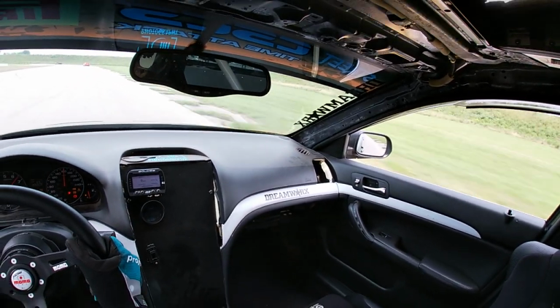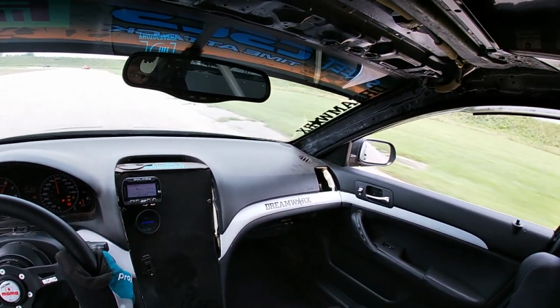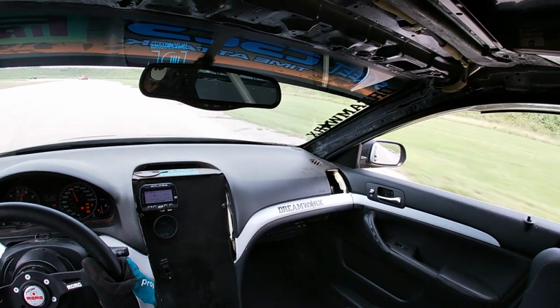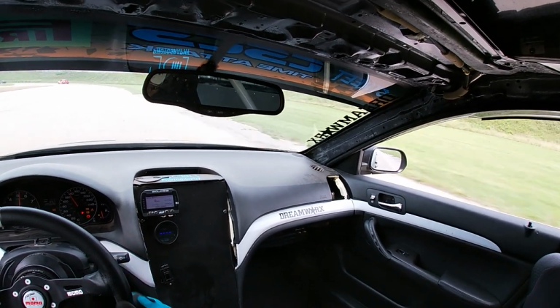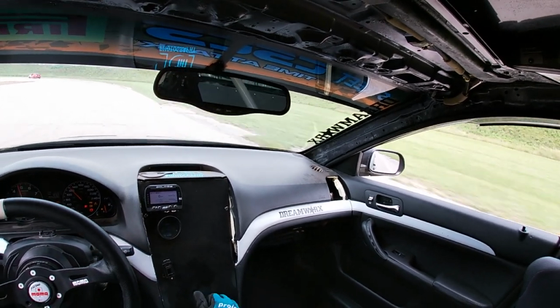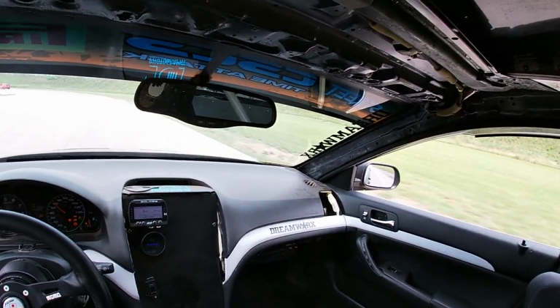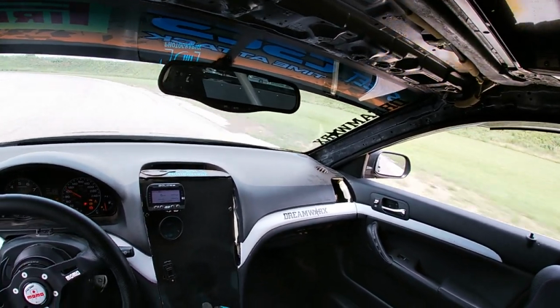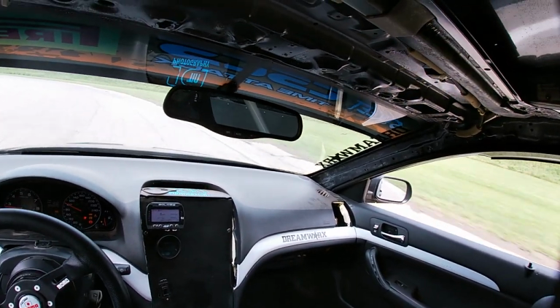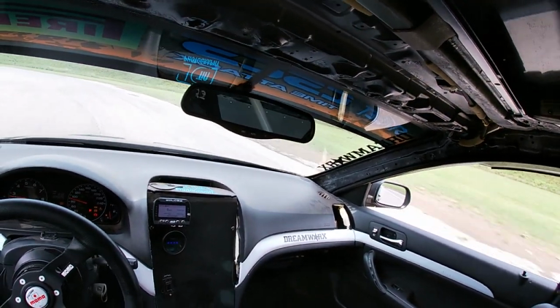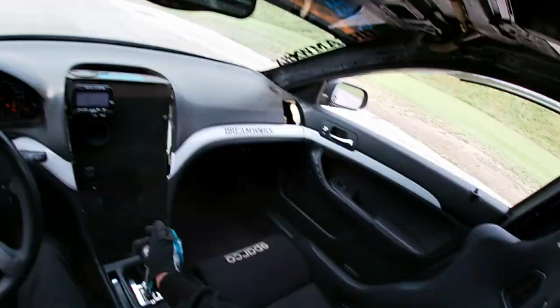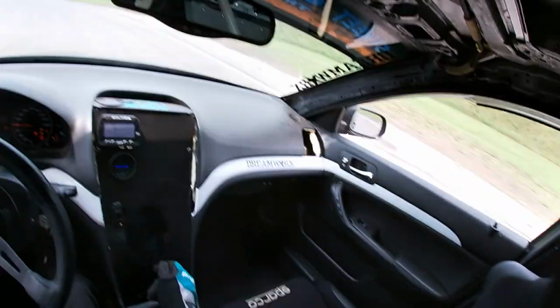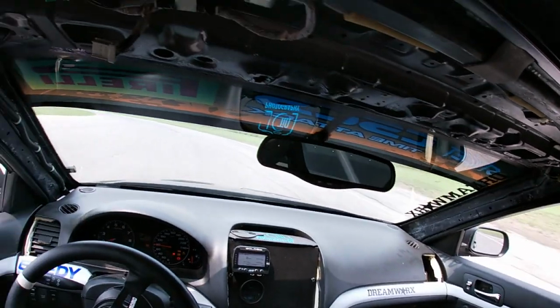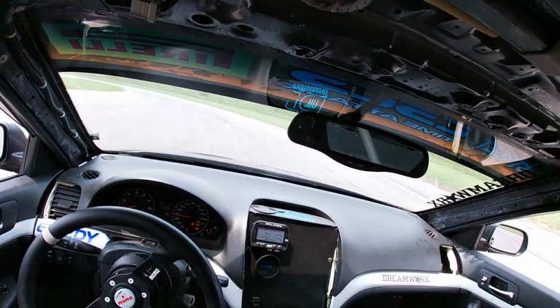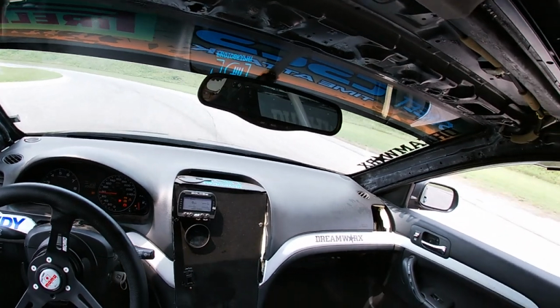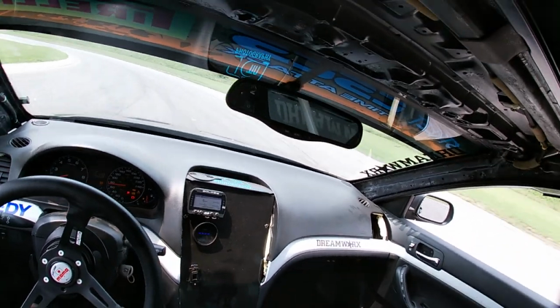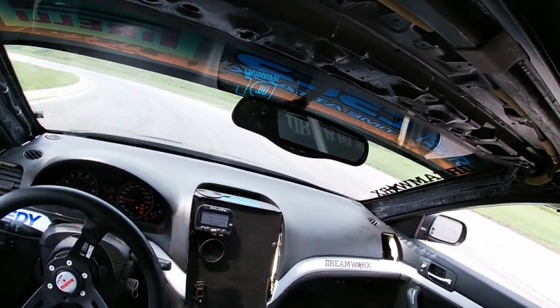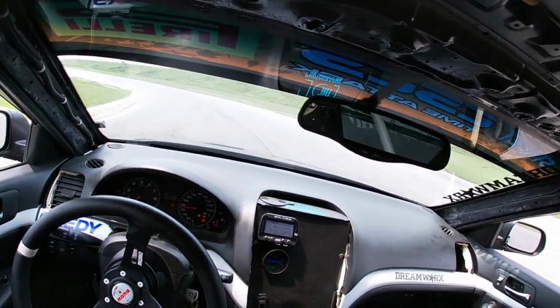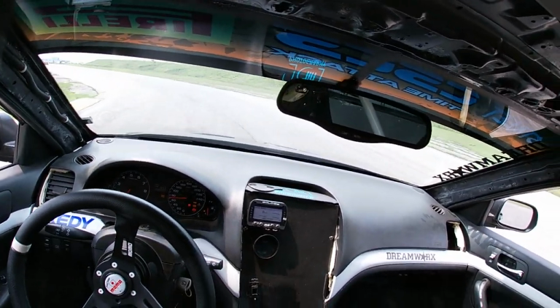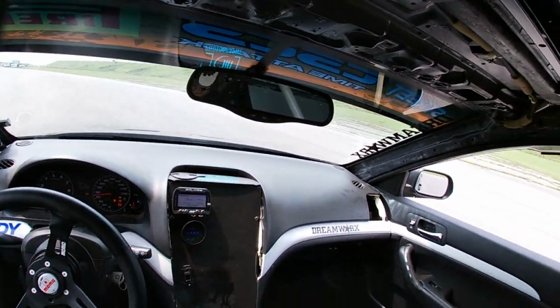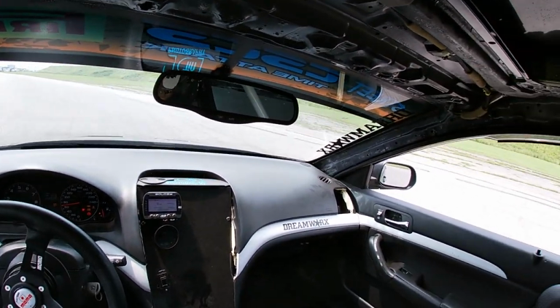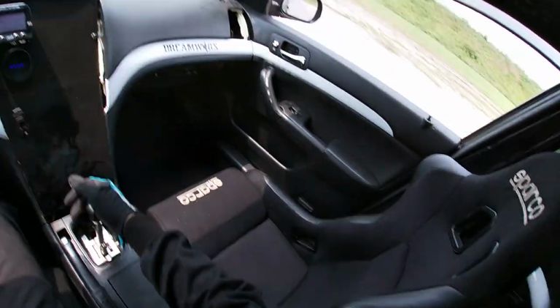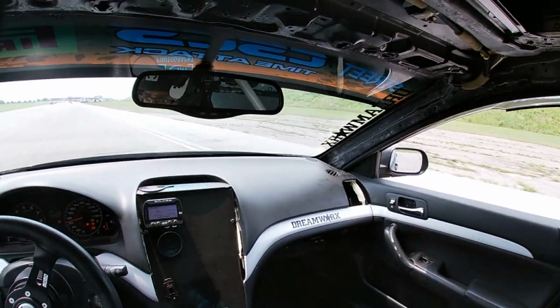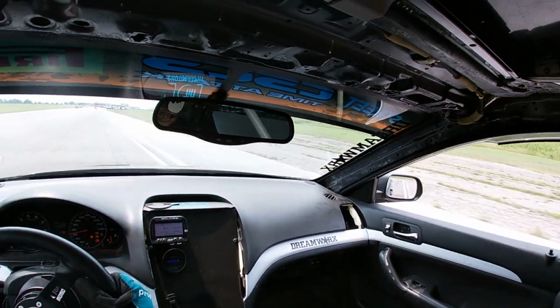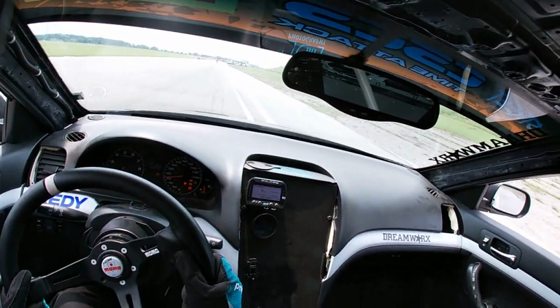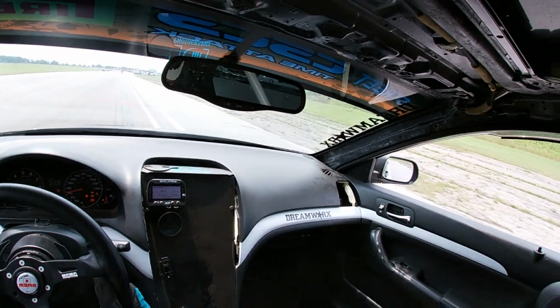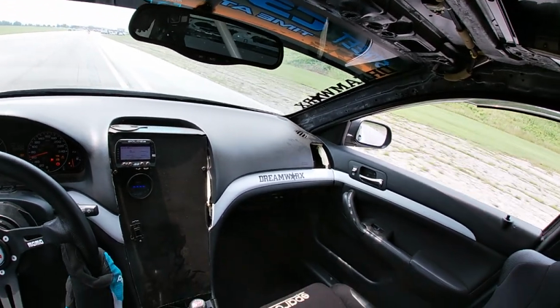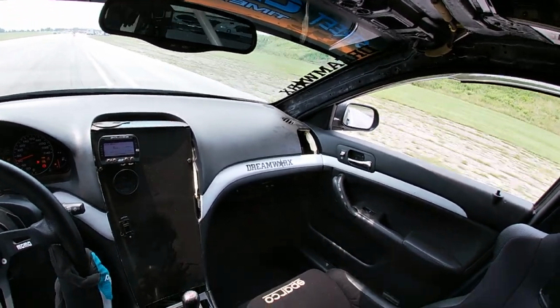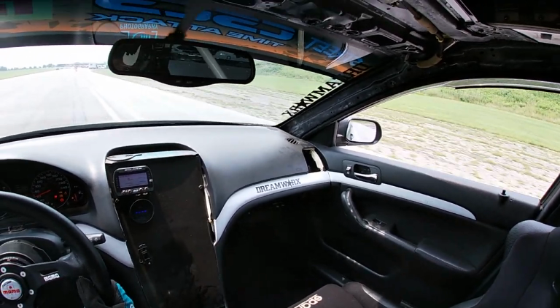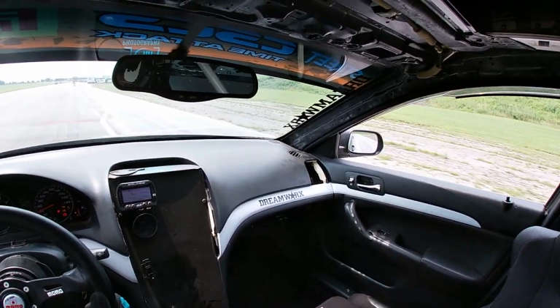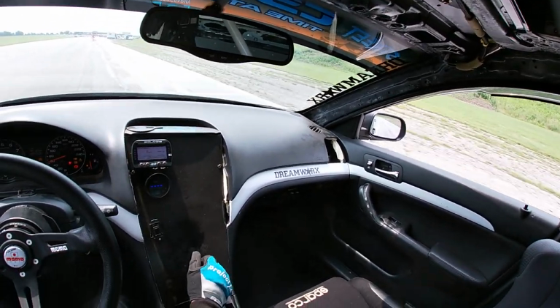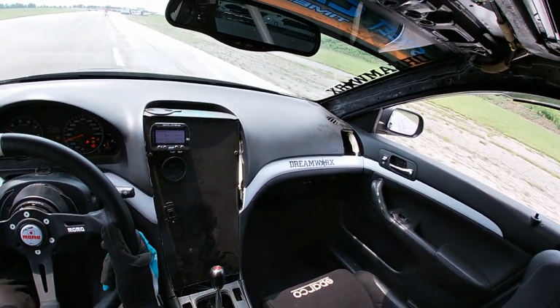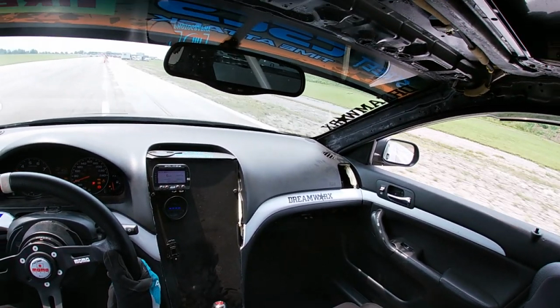Still determined to try to set some sort of lap time to get into the finals, I try another lap and before I even get to the final turn the car is not going into gear, so I decided to just pull off and end my session.